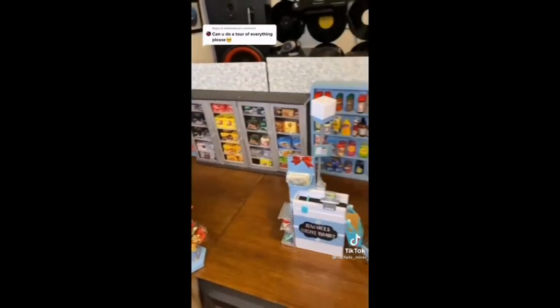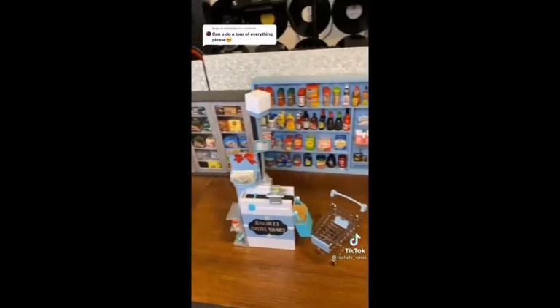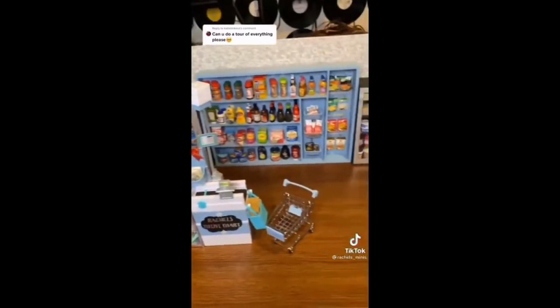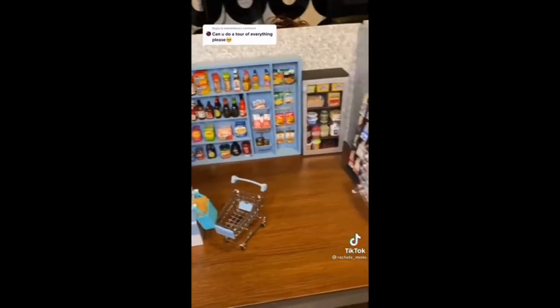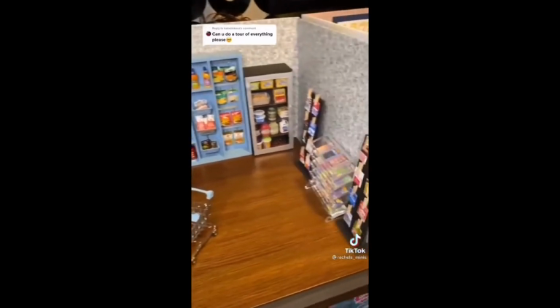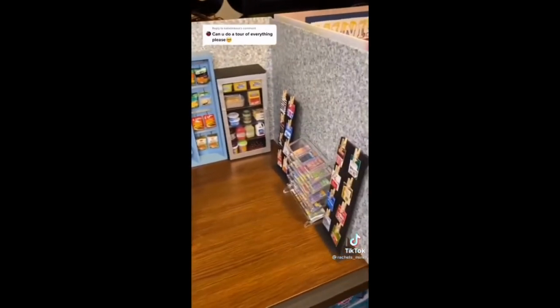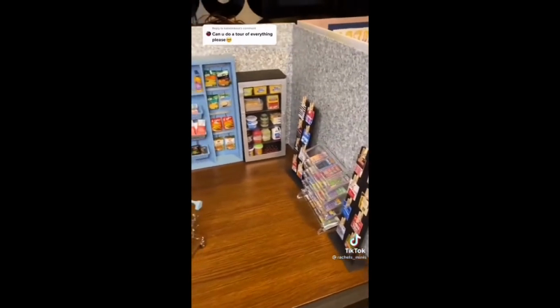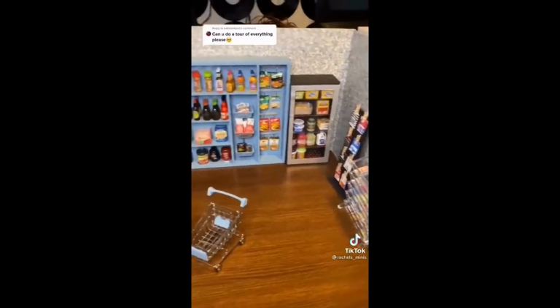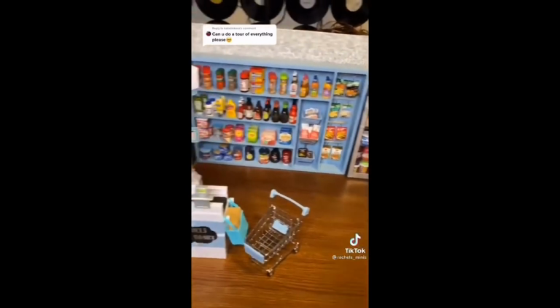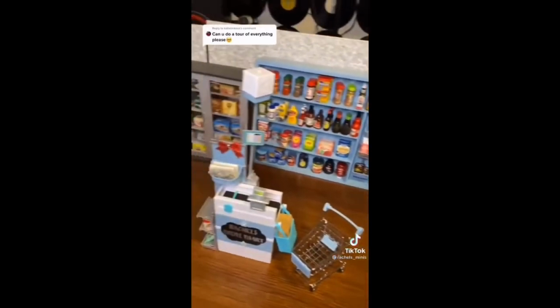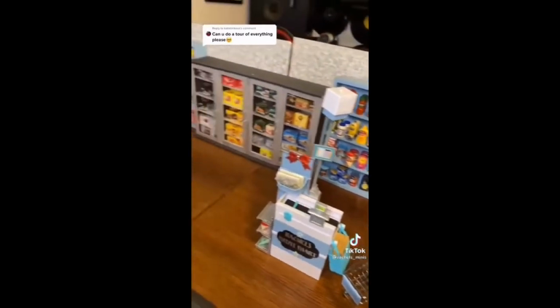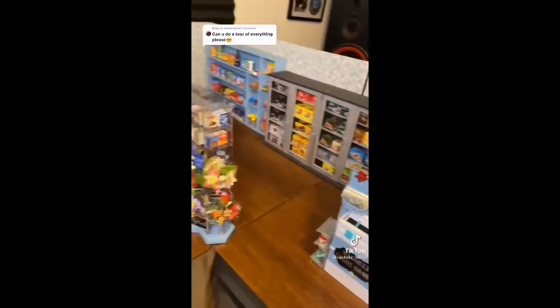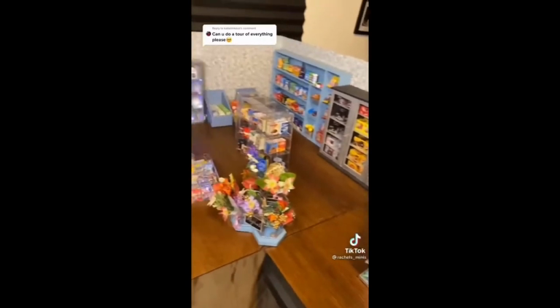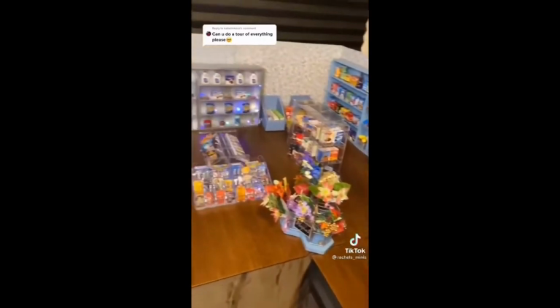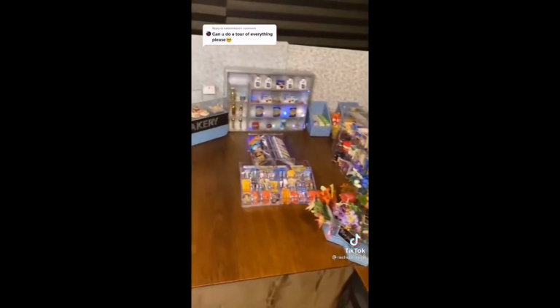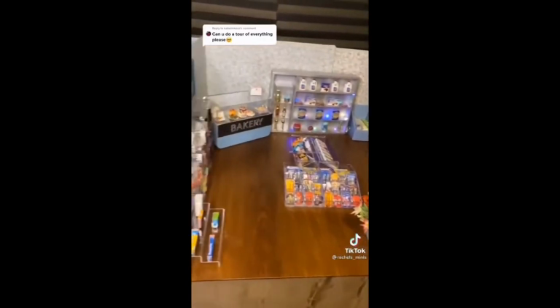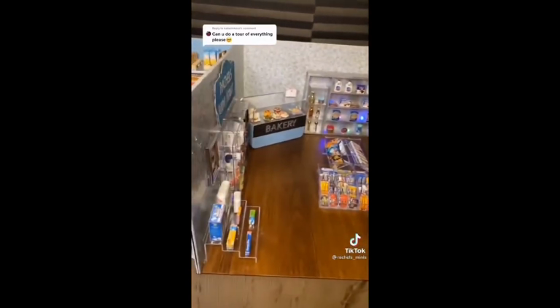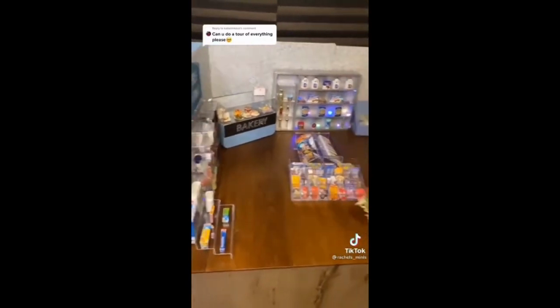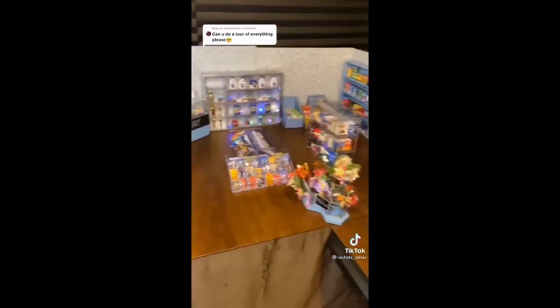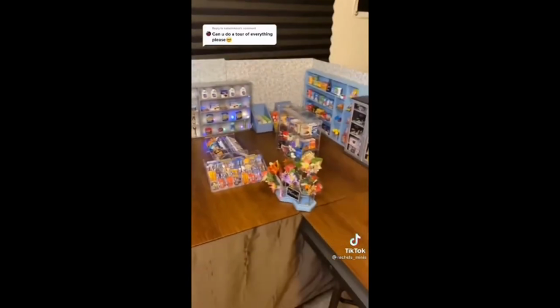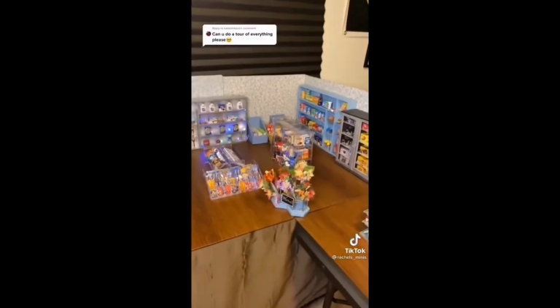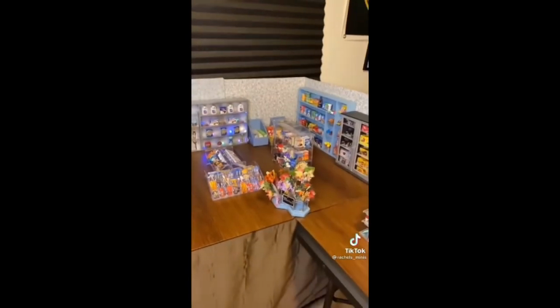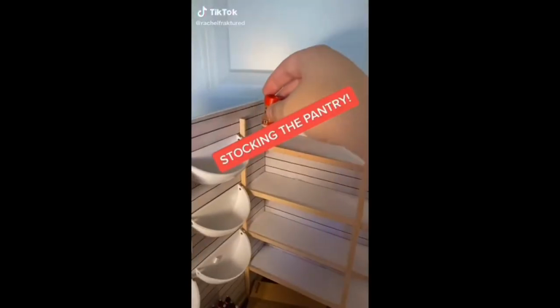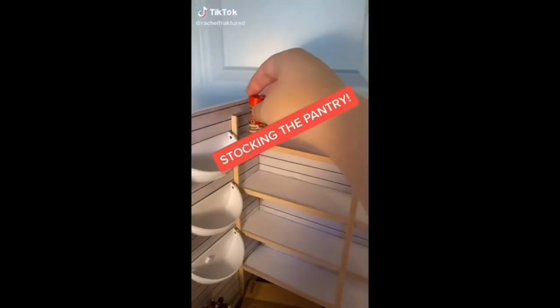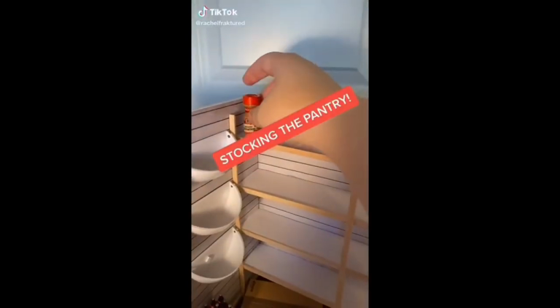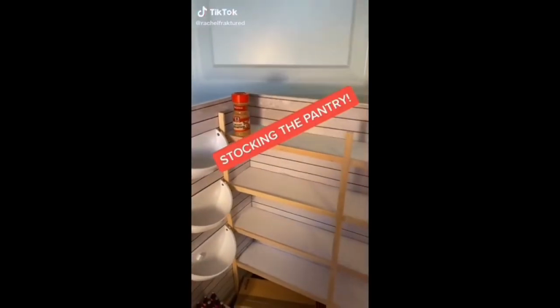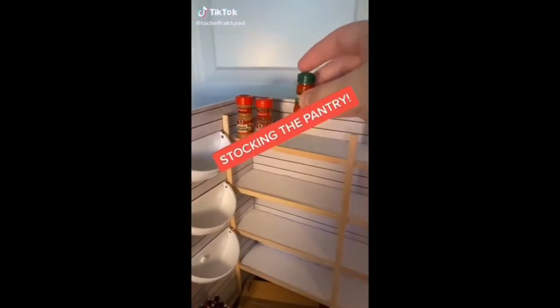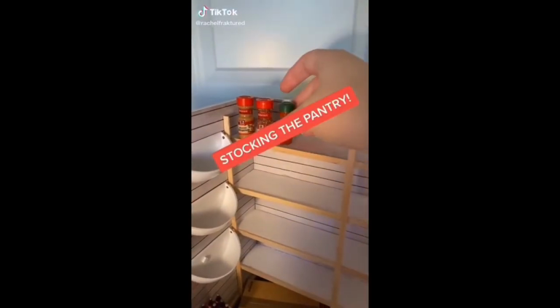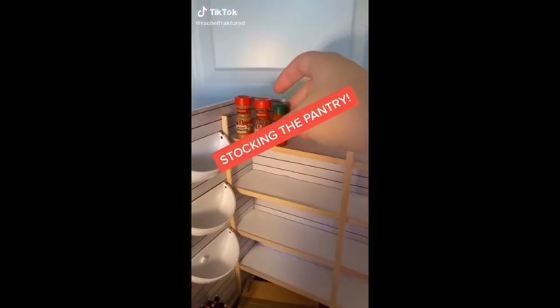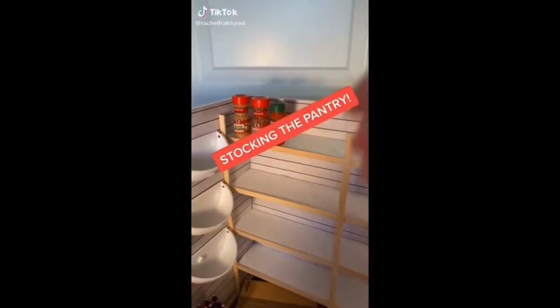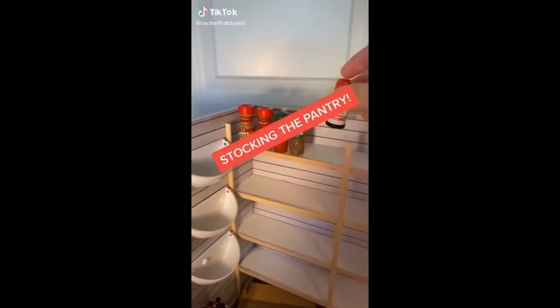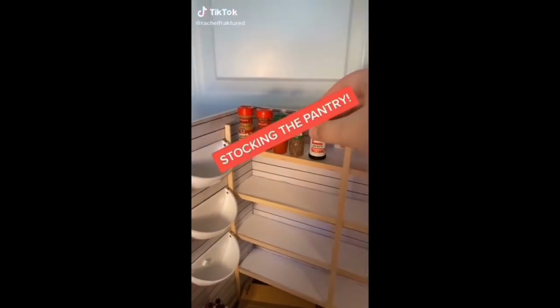I'm going to be doing some stuff to it soon. Please make sure to keep an eye on my page for the new items coming shortly. Welcome back guys, let's go ahead and stock the pantry.